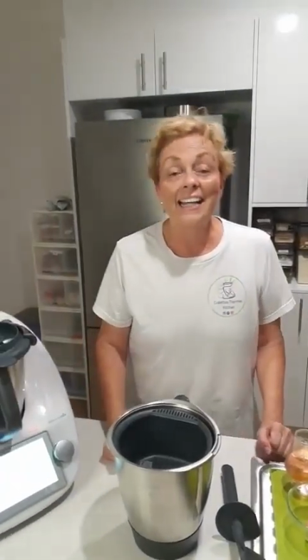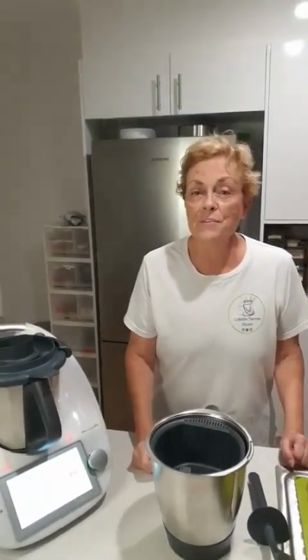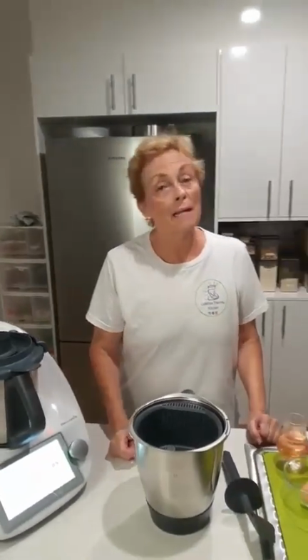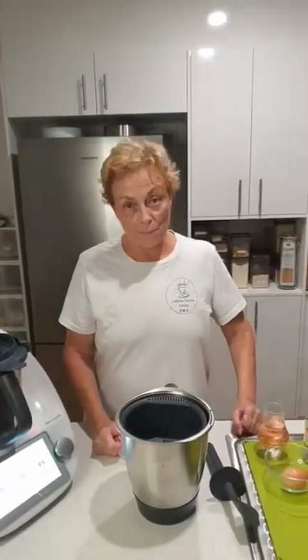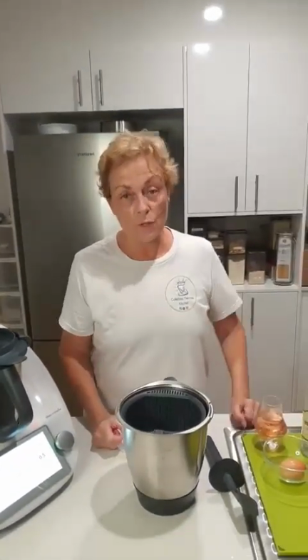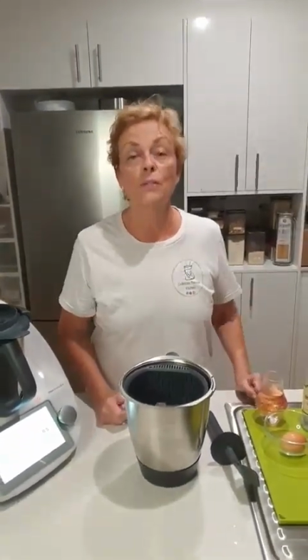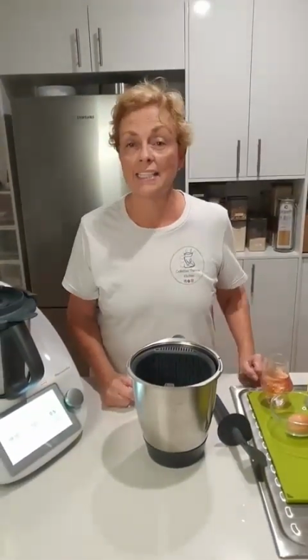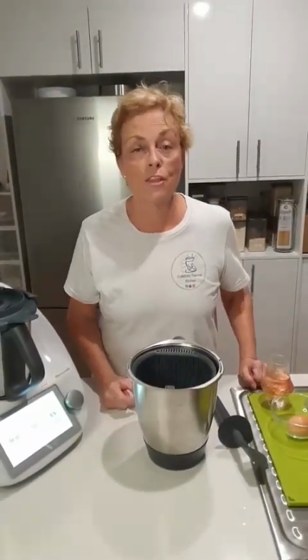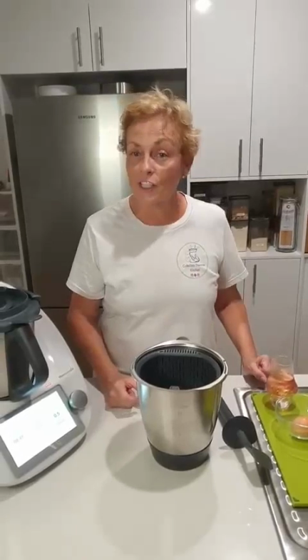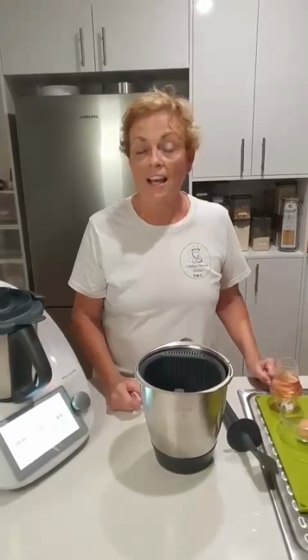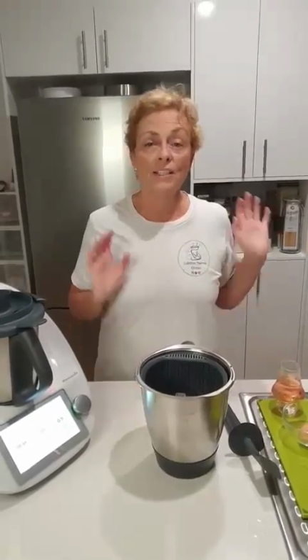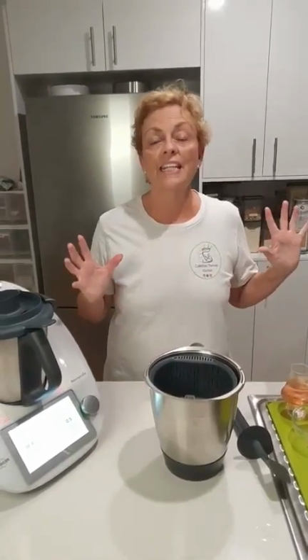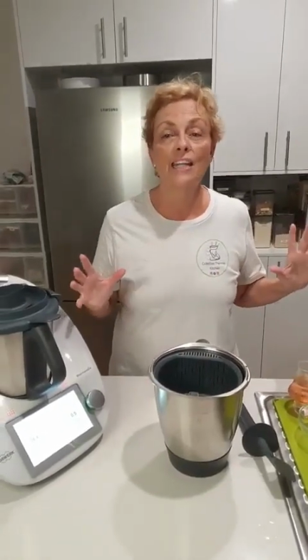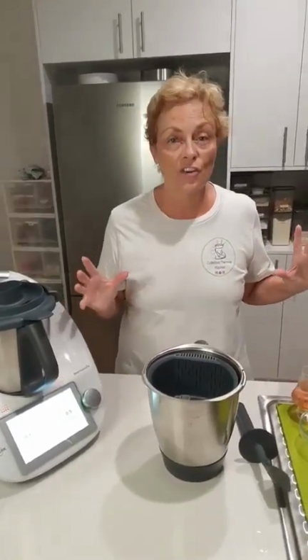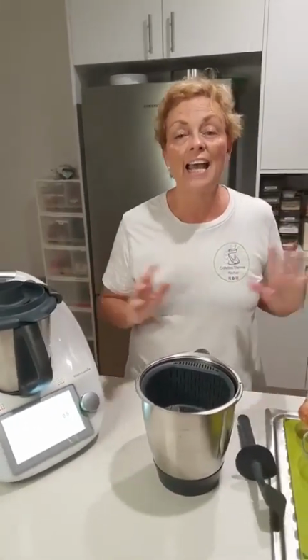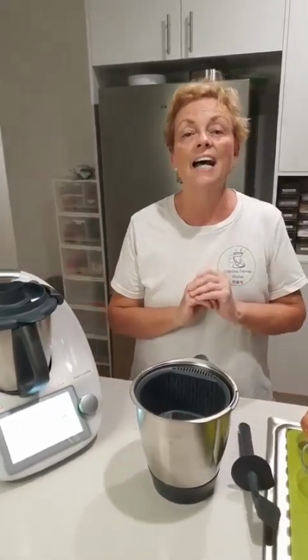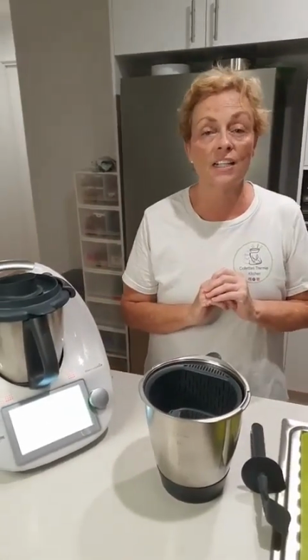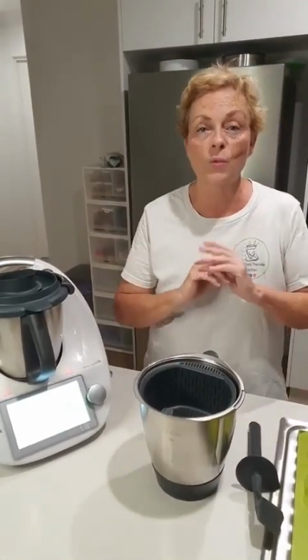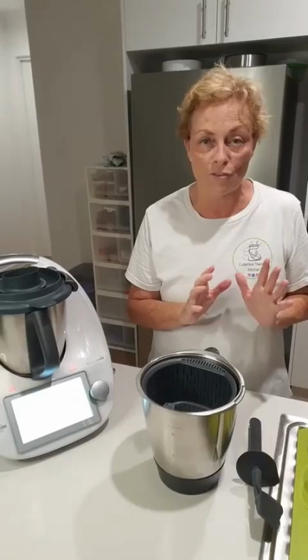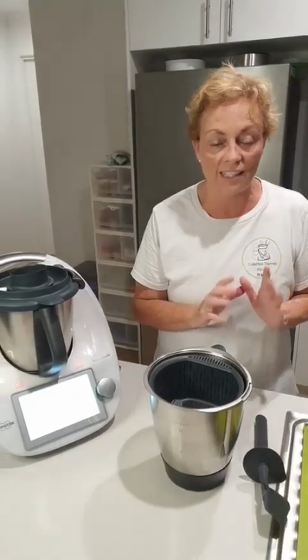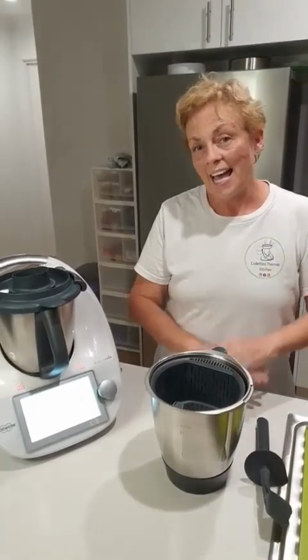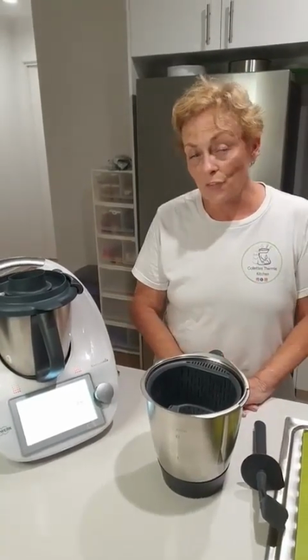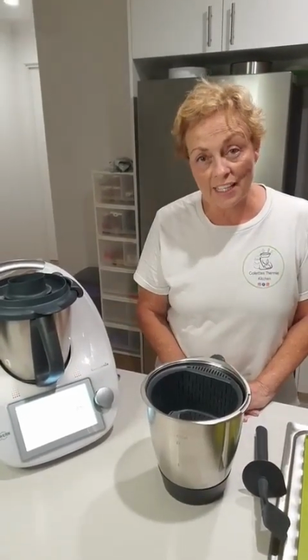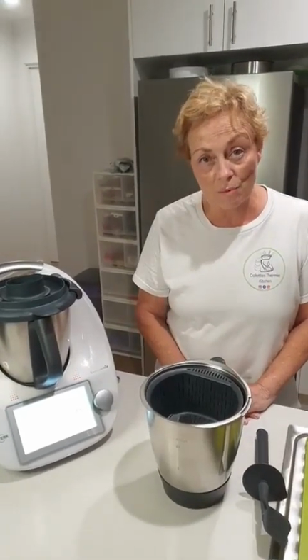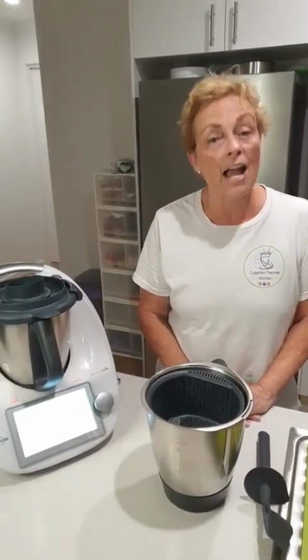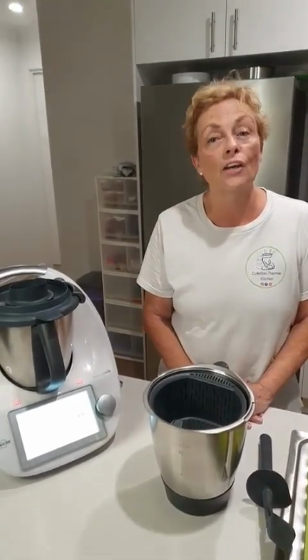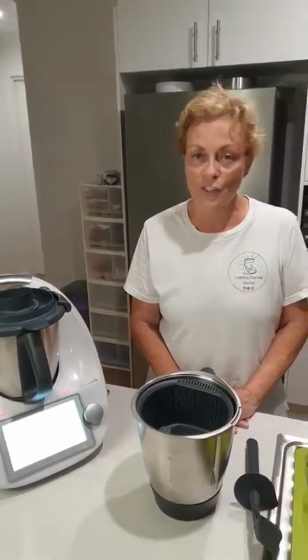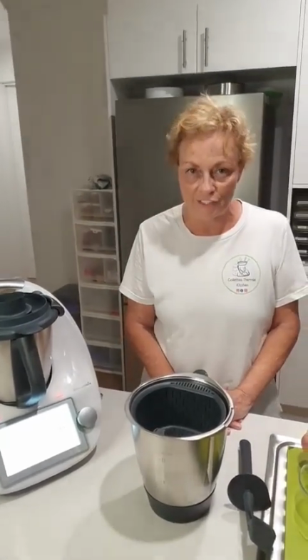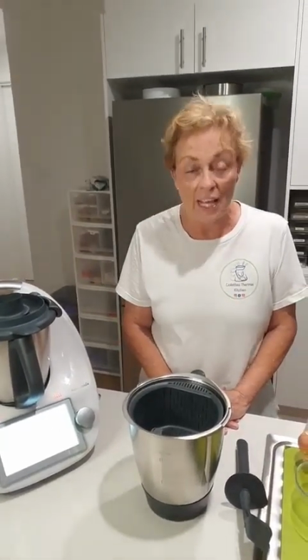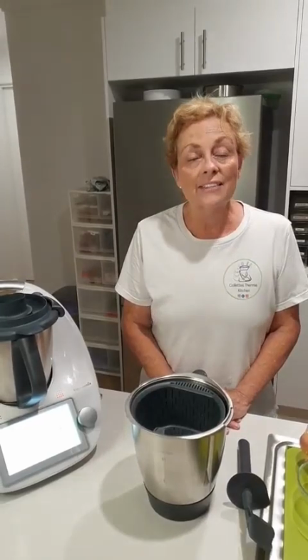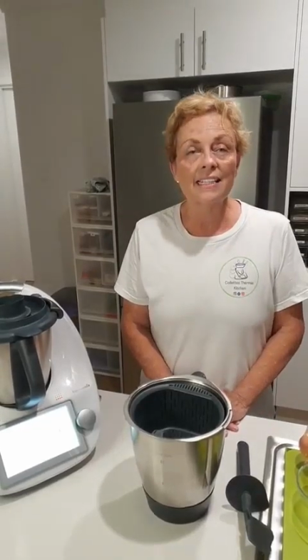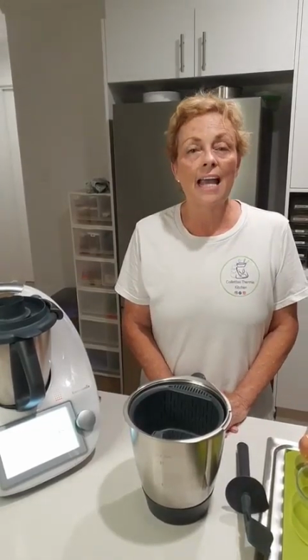Hi everyone, my name is Colette Matriga. Welcome to Colette's Temporary Thermo Kitchen. I'm a consultant here in Australia and I look after customers all over Australia. And if you're thinking of getting a Thermomix, I would love to look after you too.